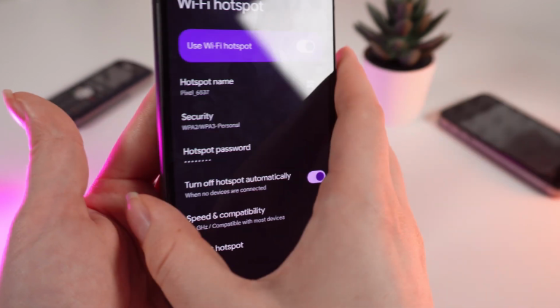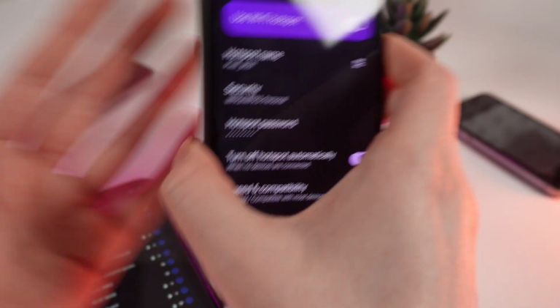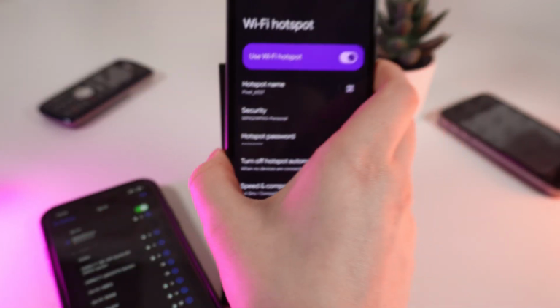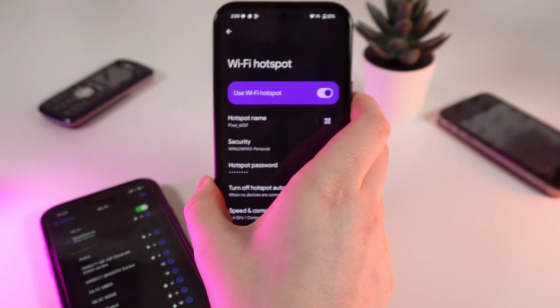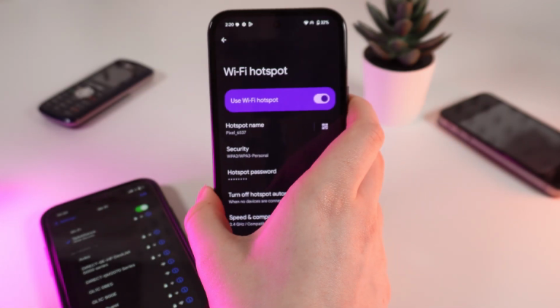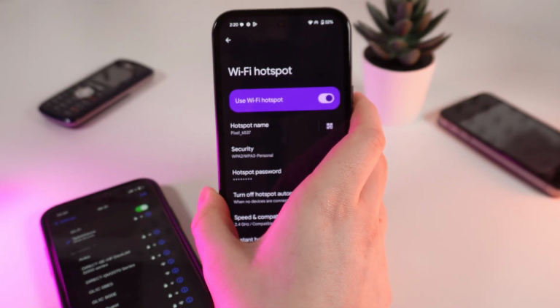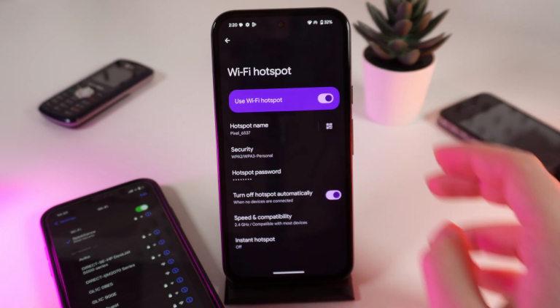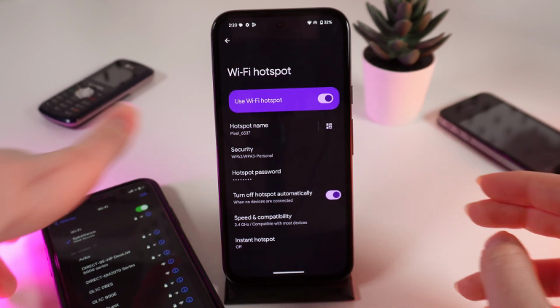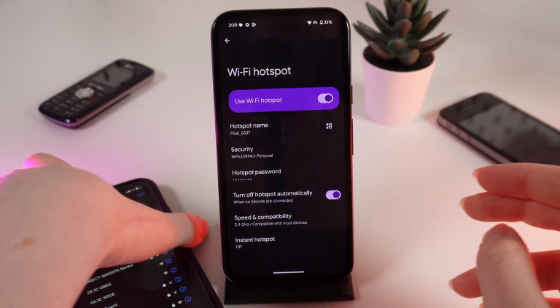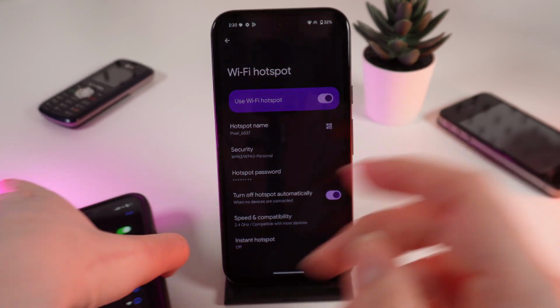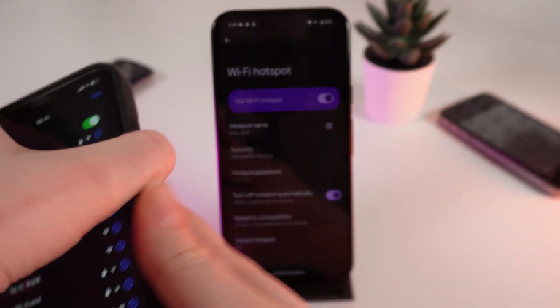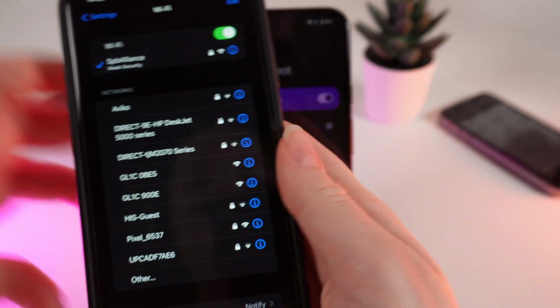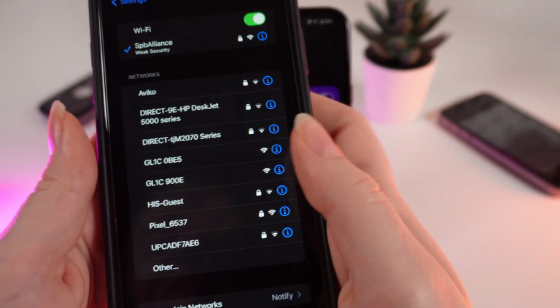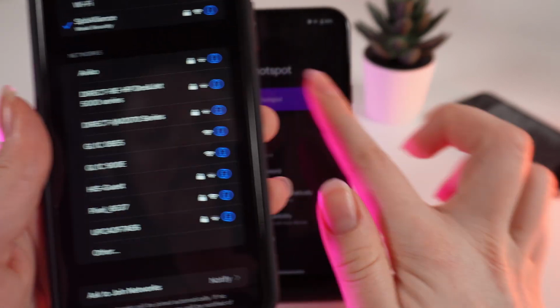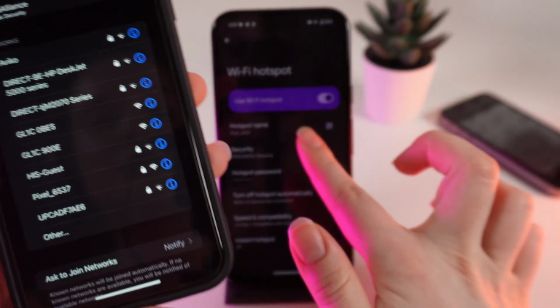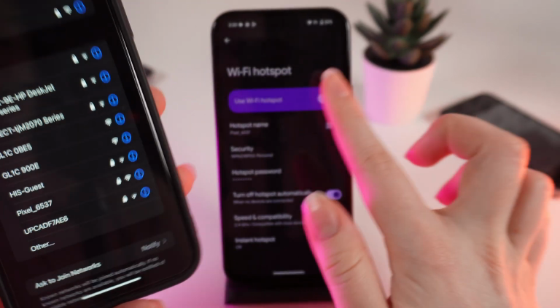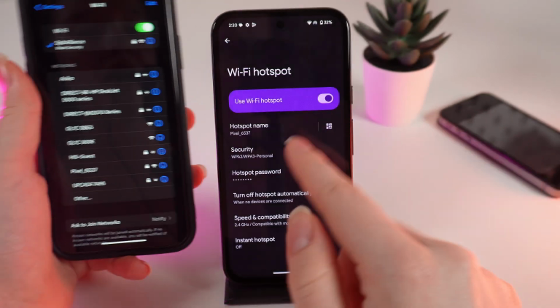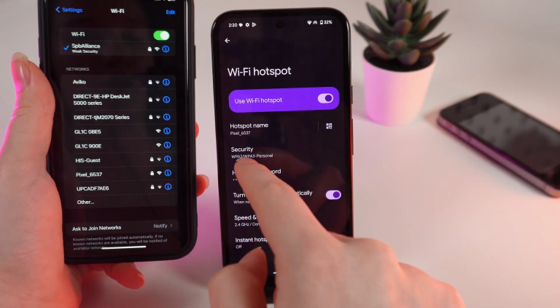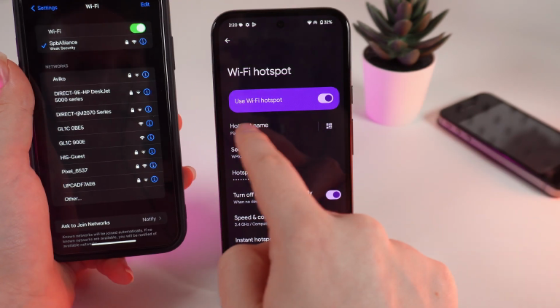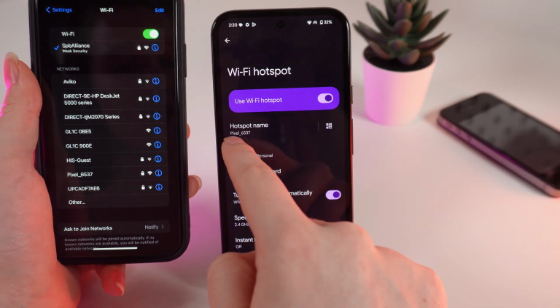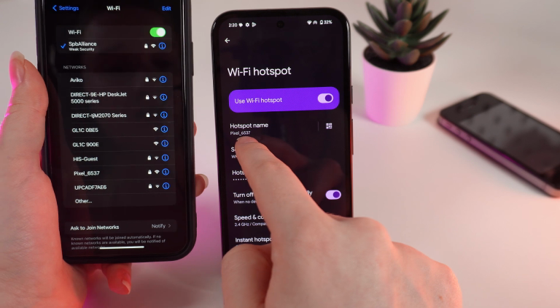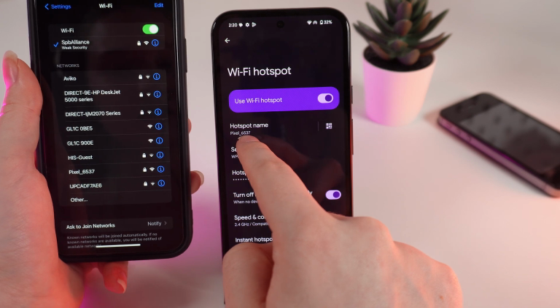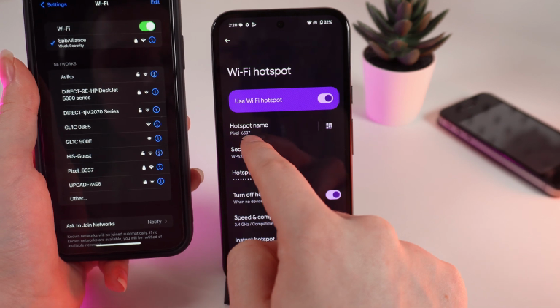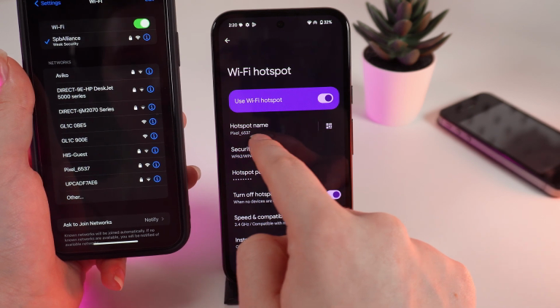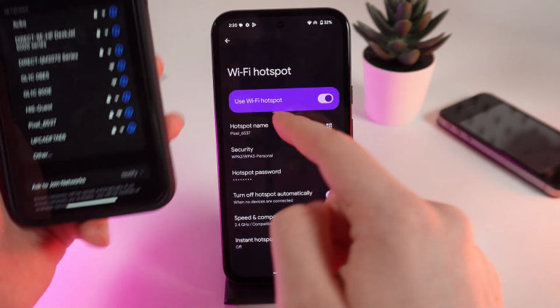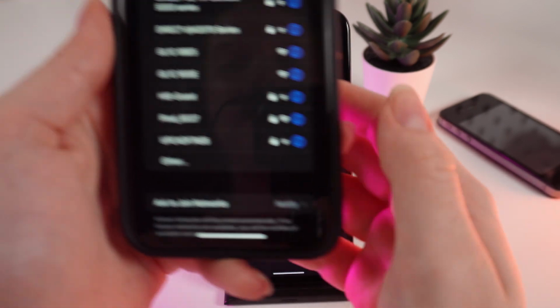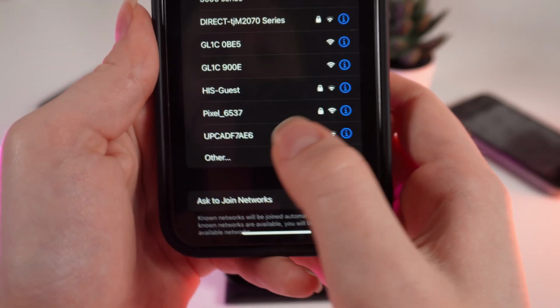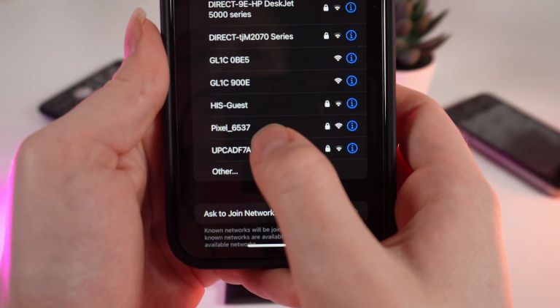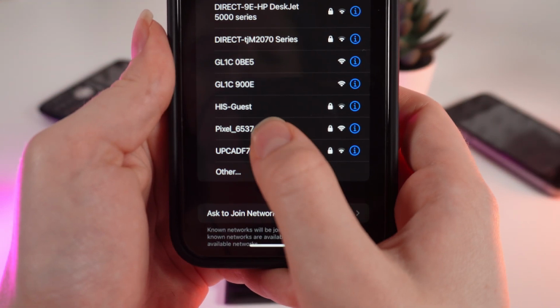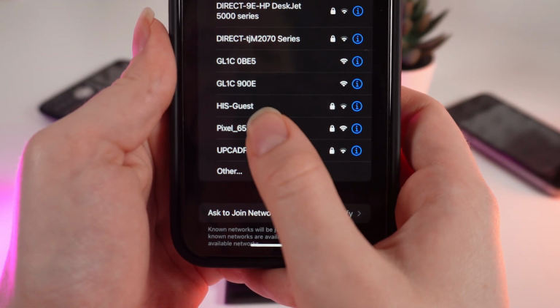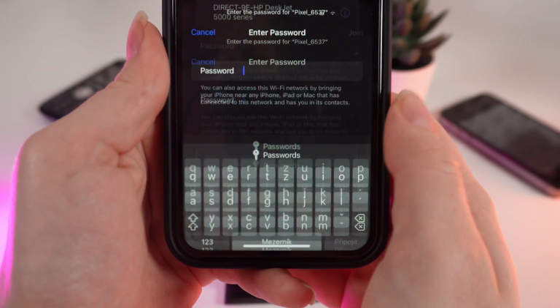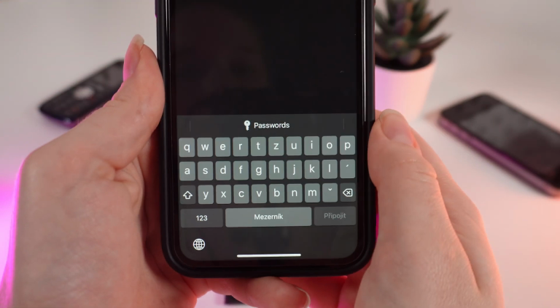So let's try to connect to this hotspot from another phone. The name of the hotspot is Pixel 6537 — I can see it right here. Click on it.